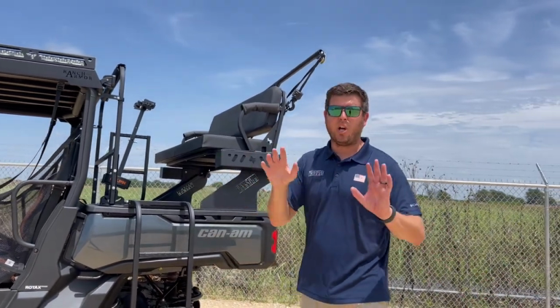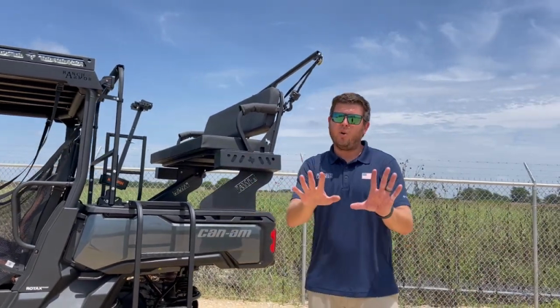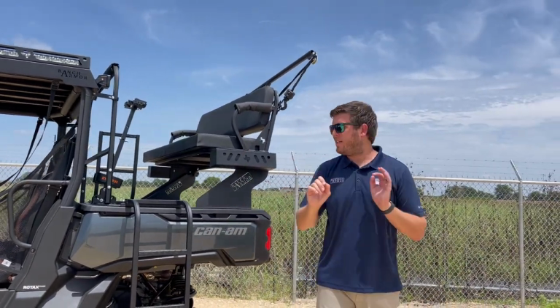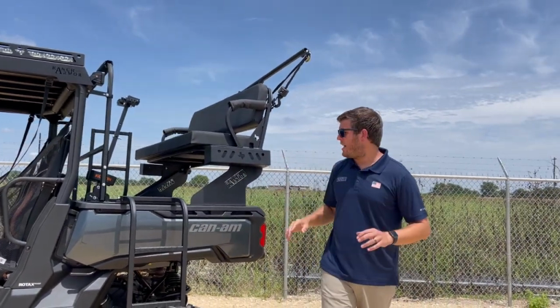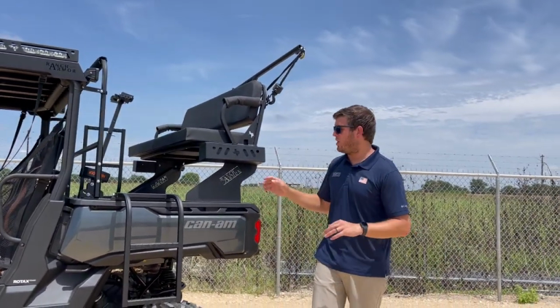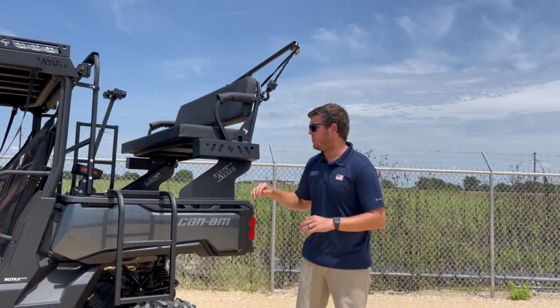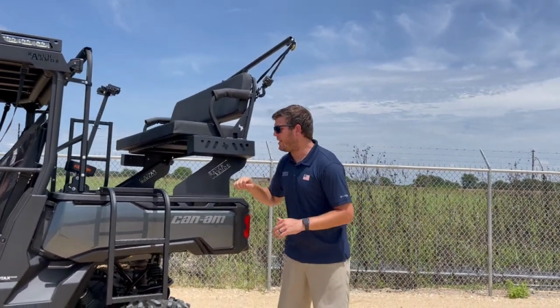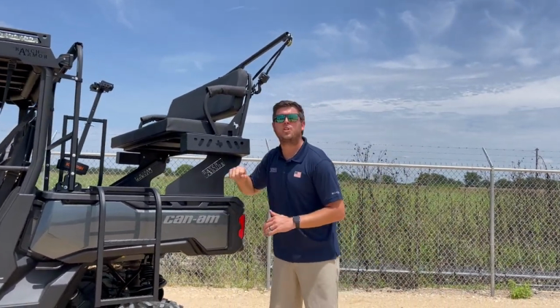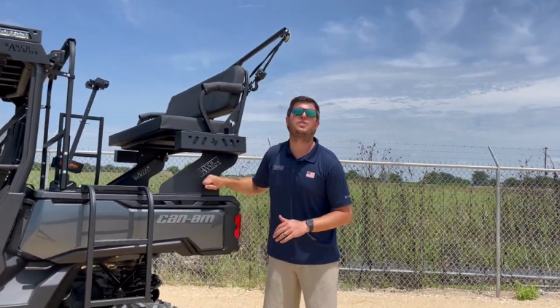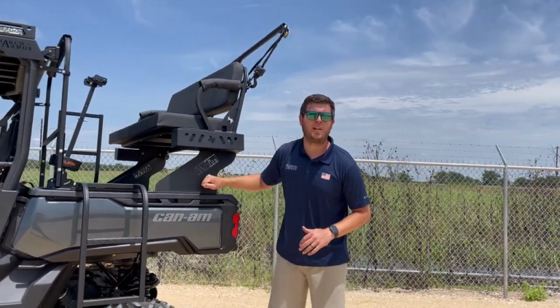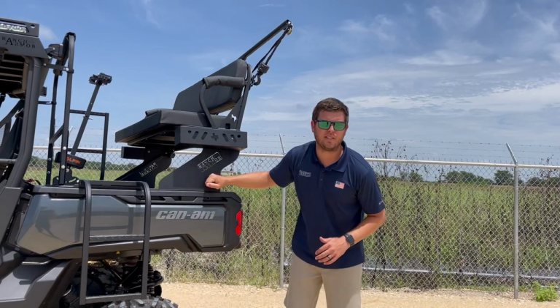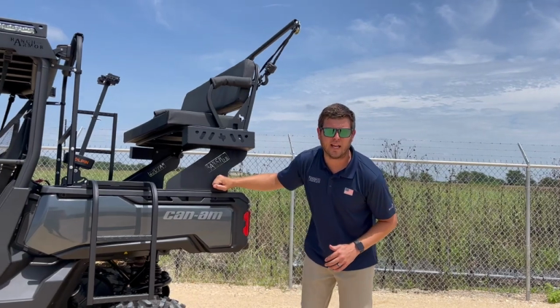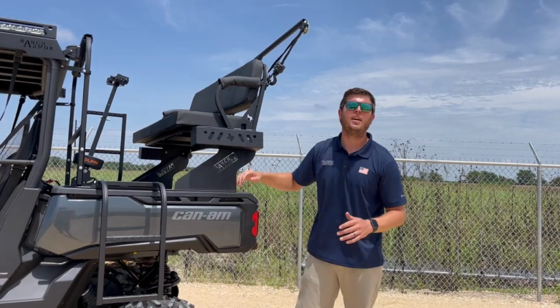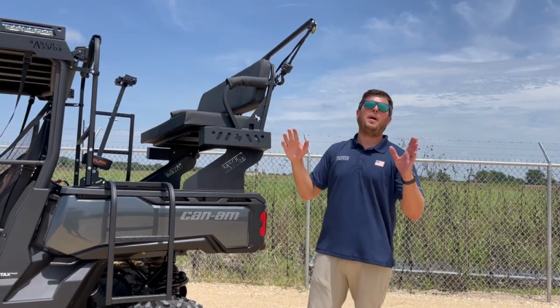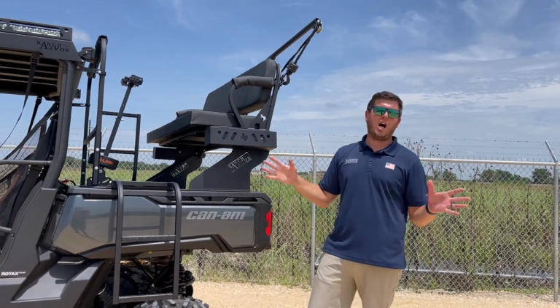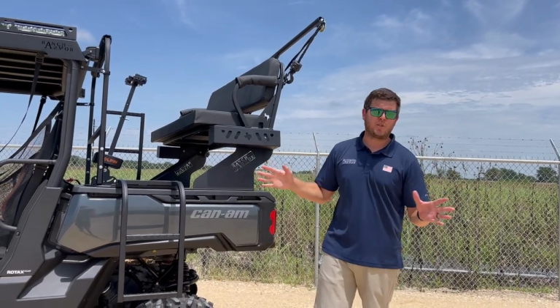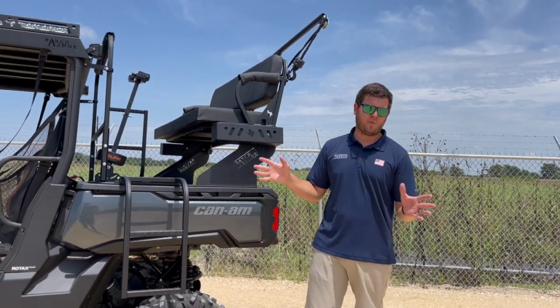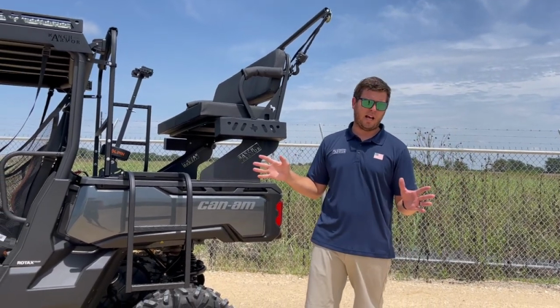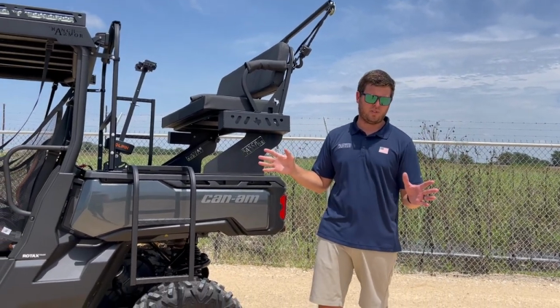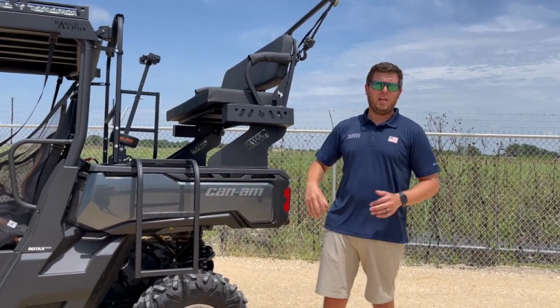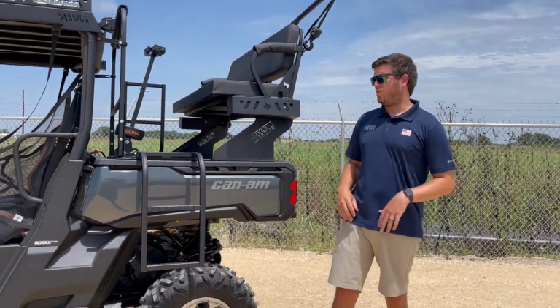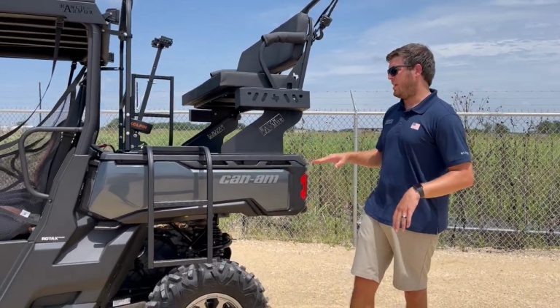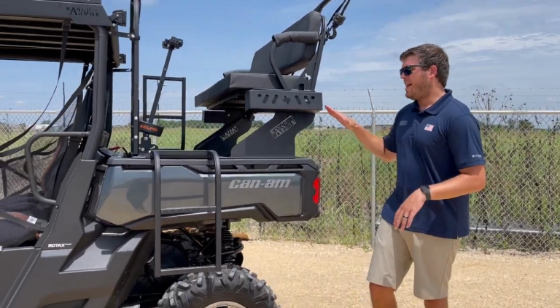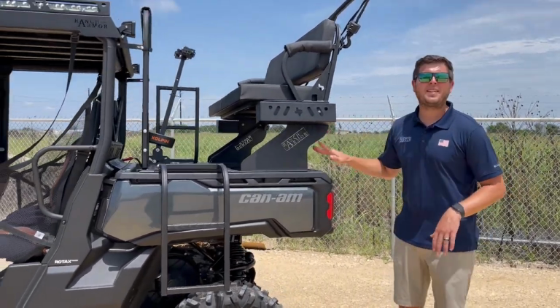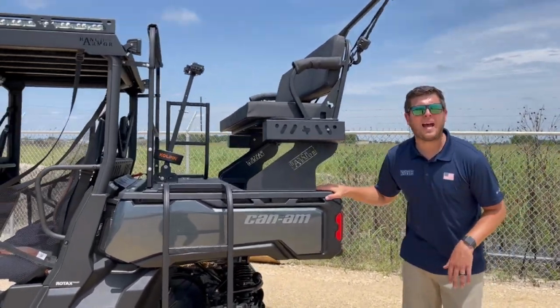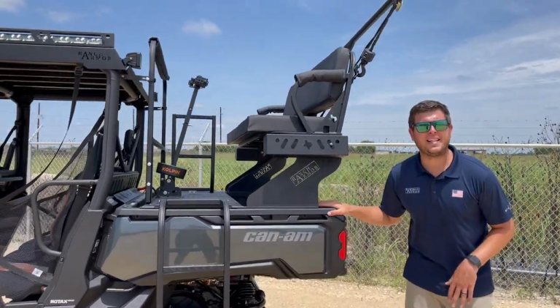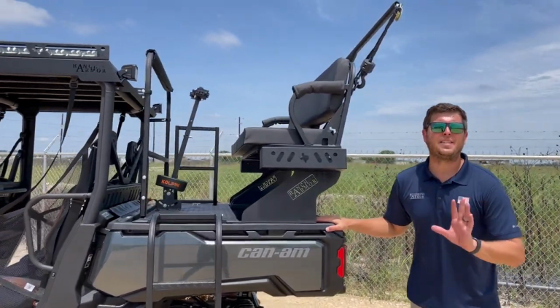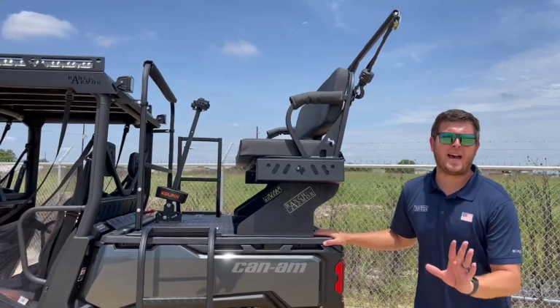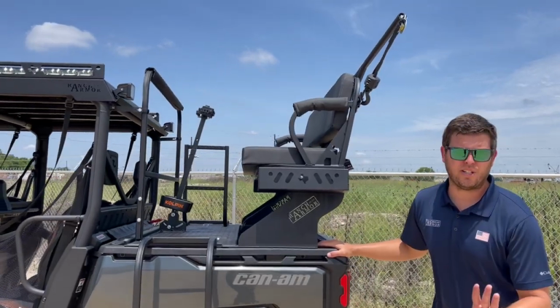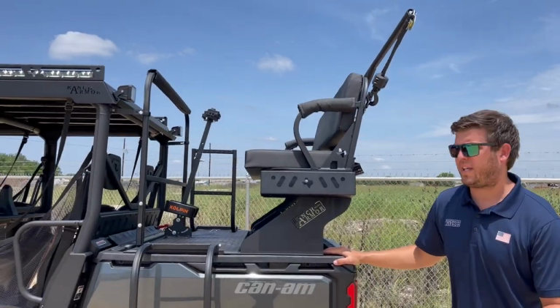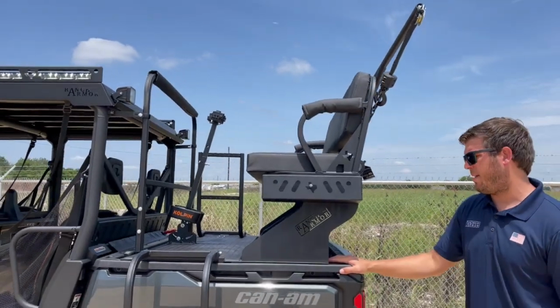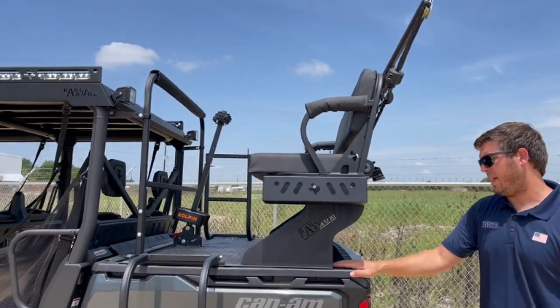The overall weight of this — a big question we get — is about 140 pounds for the steel high seat. Bed capacity is 1,000 pounds, which is what K&M claims.